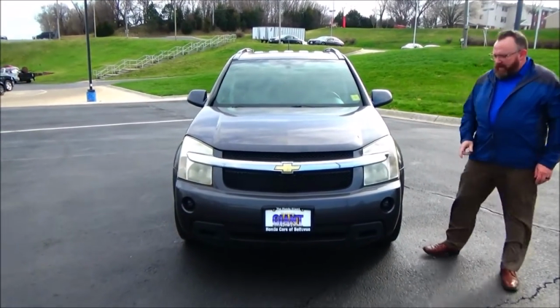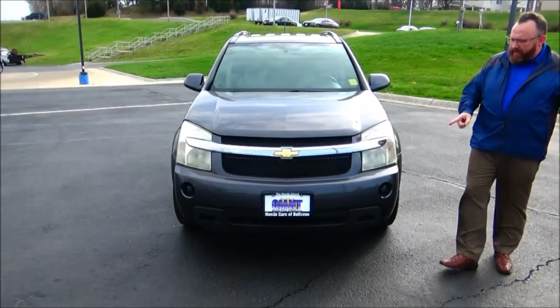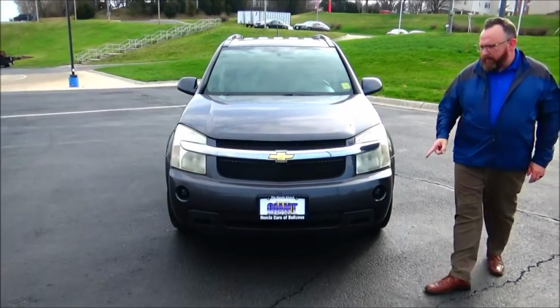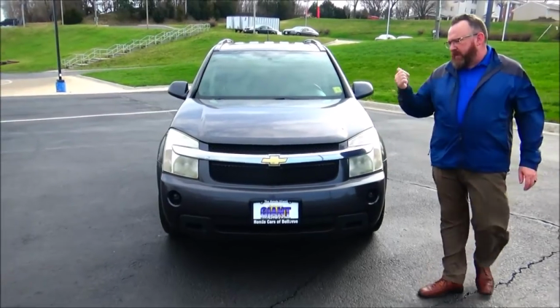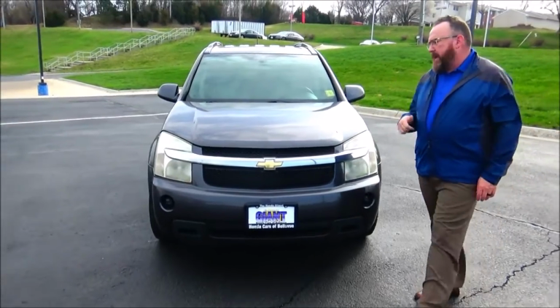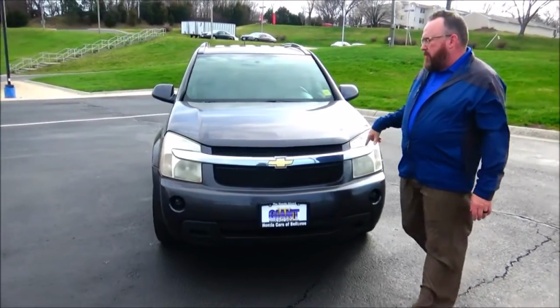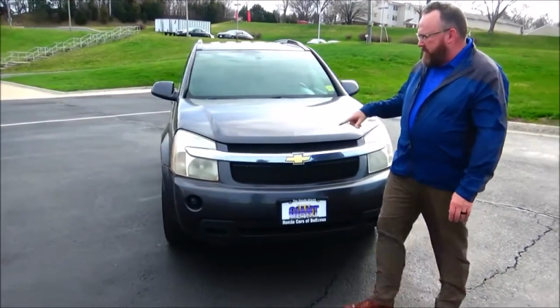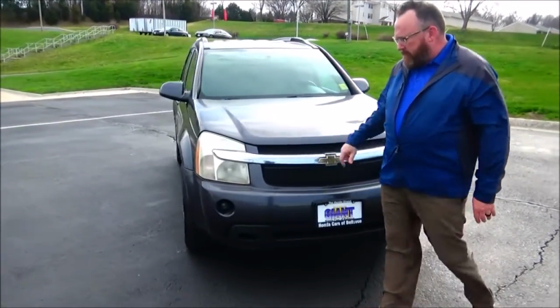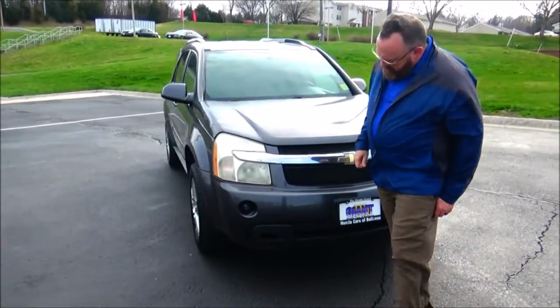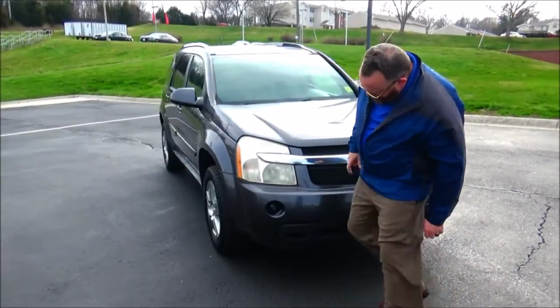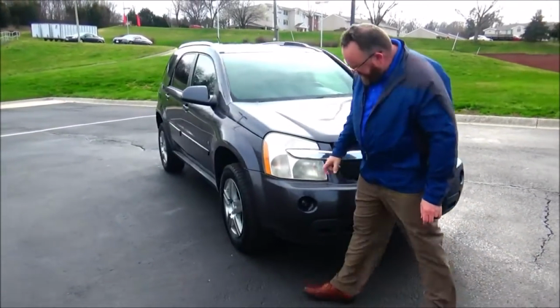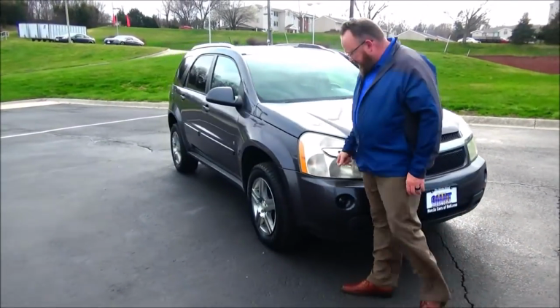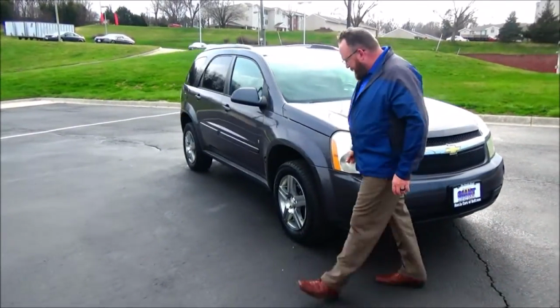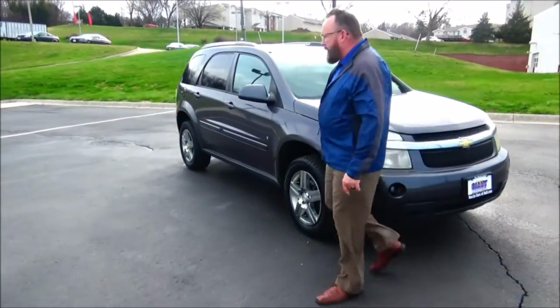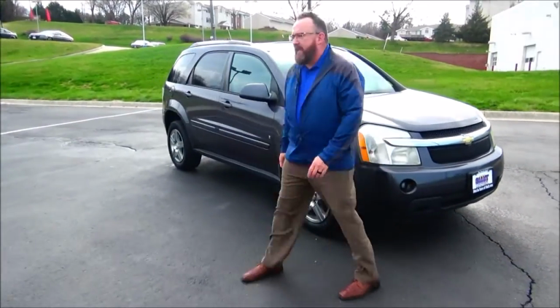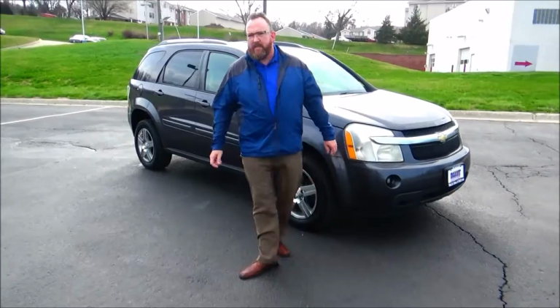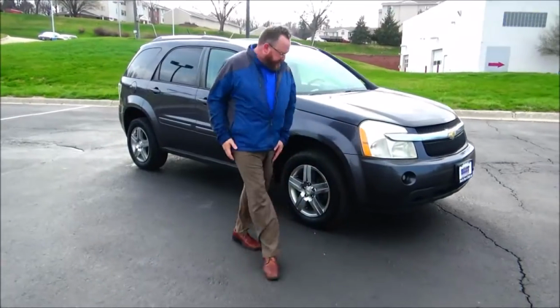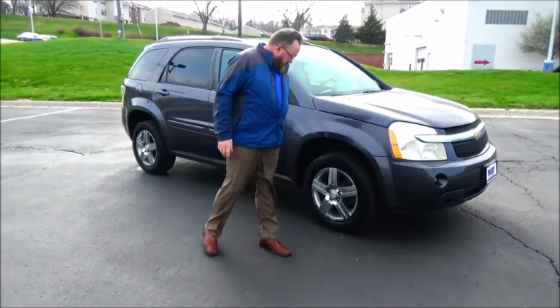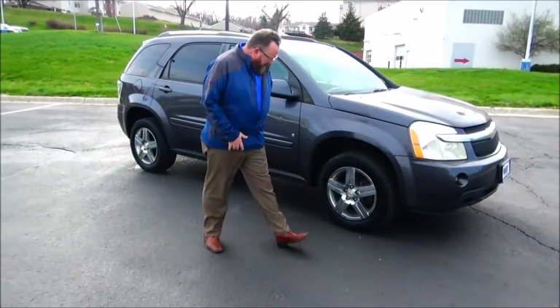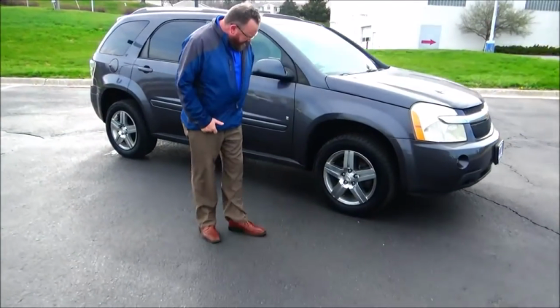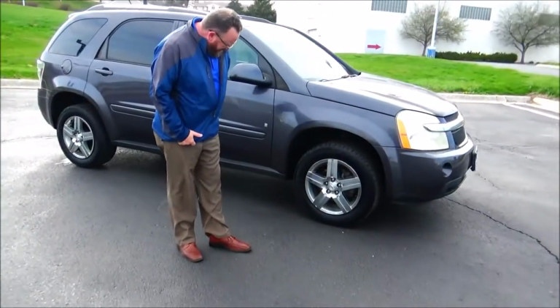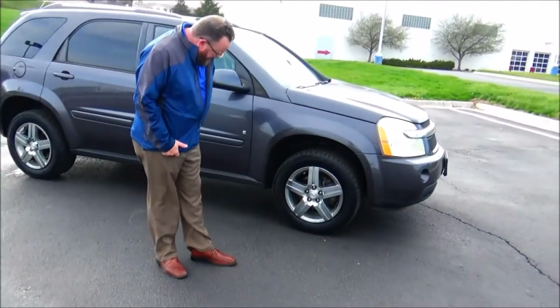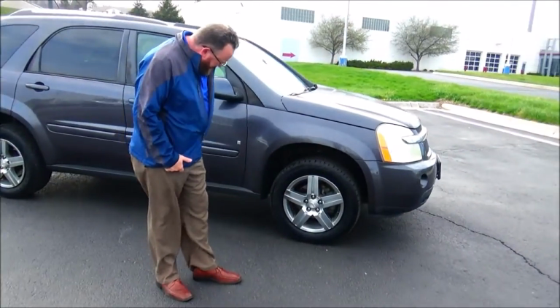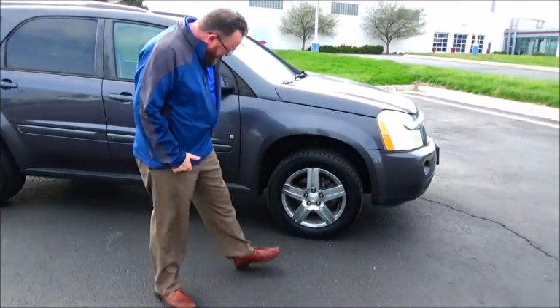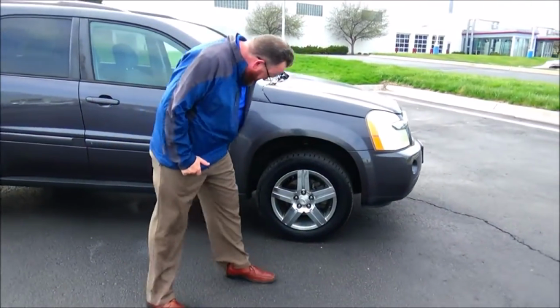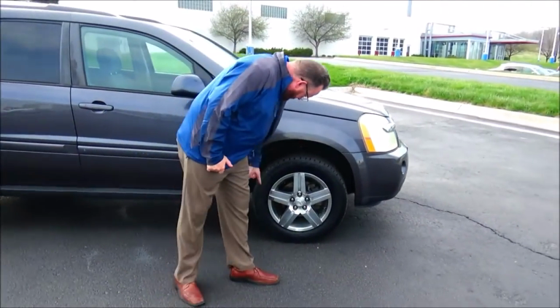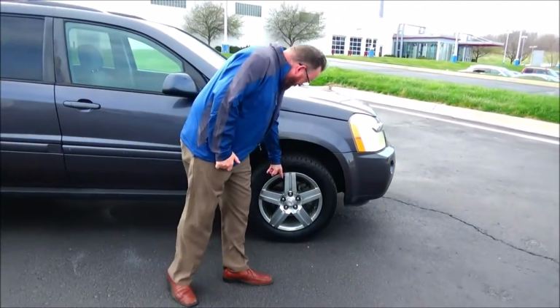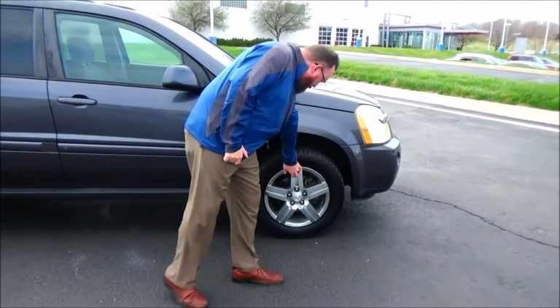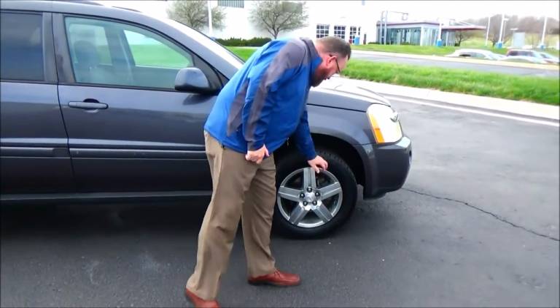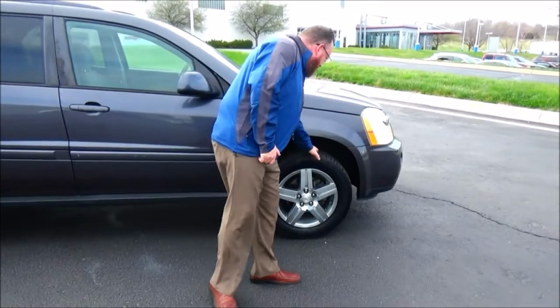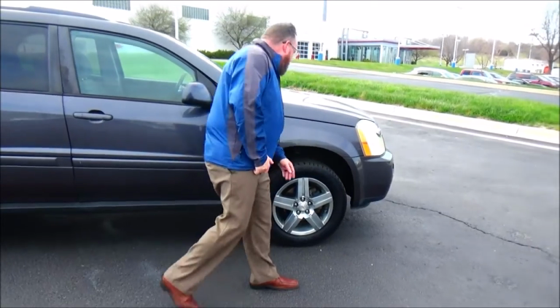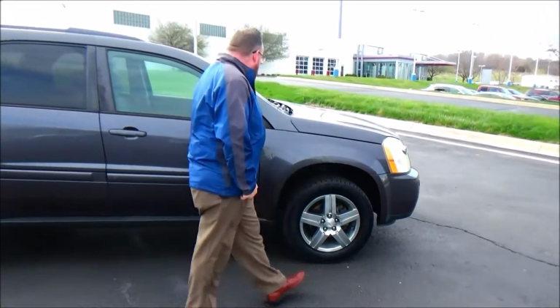Five mile-an-hour bumpers front and back. Chrome accent grille. Fog lights. Luxon covered wraparound headlights. 17-inch alloy chrome wheels.